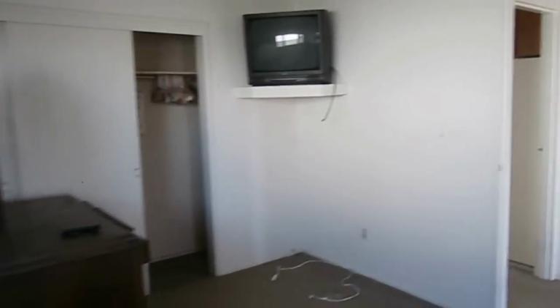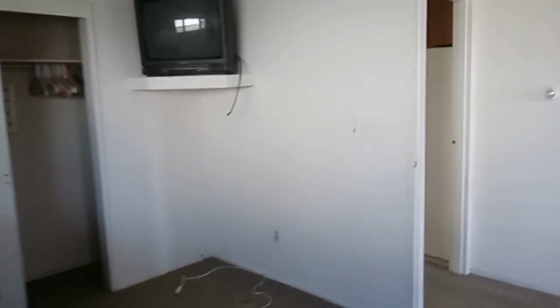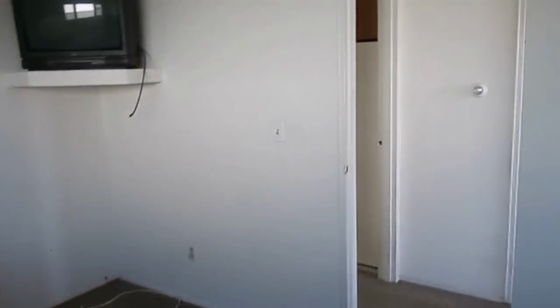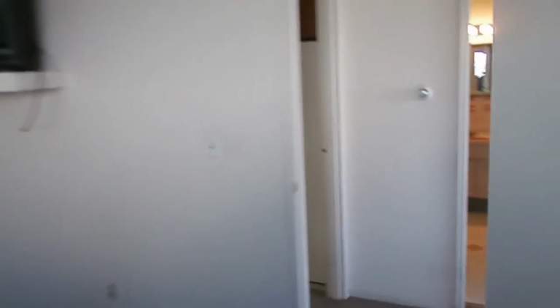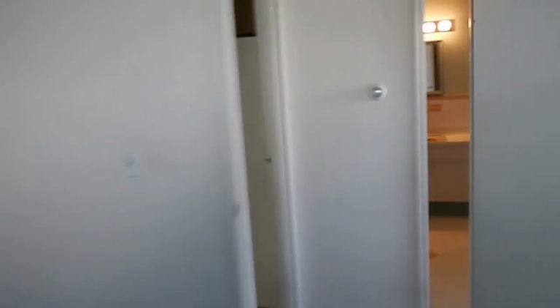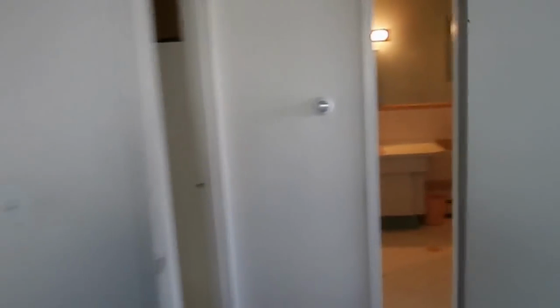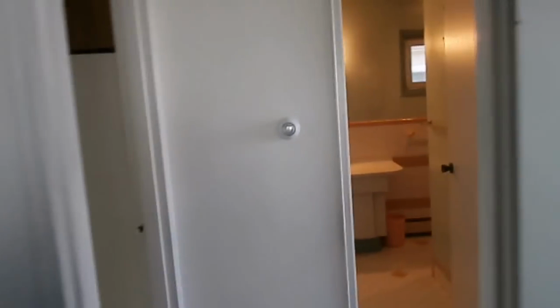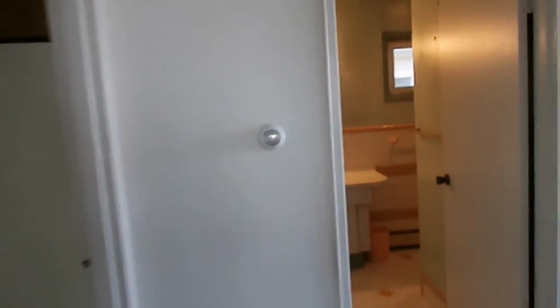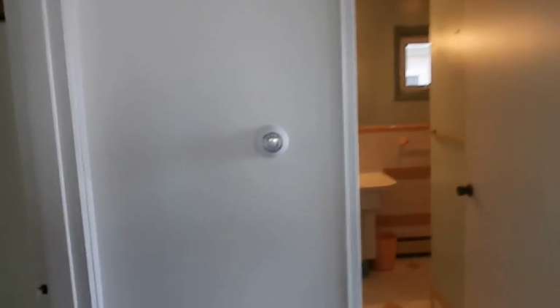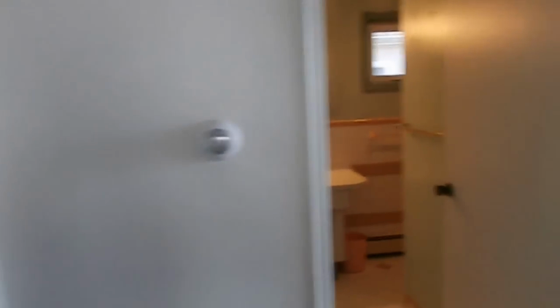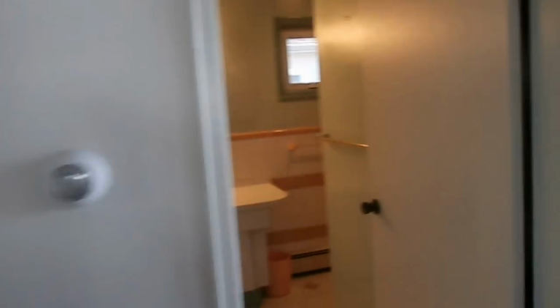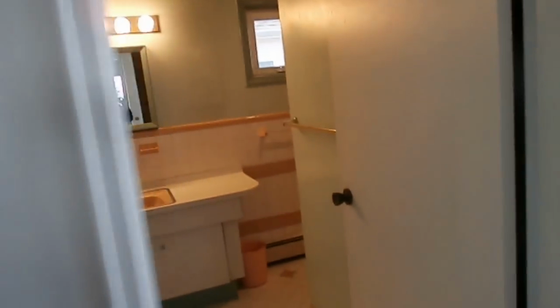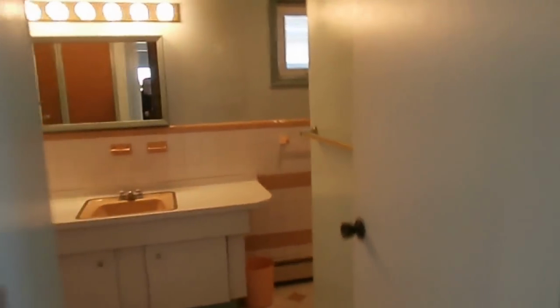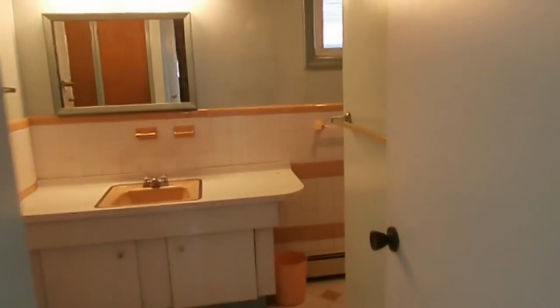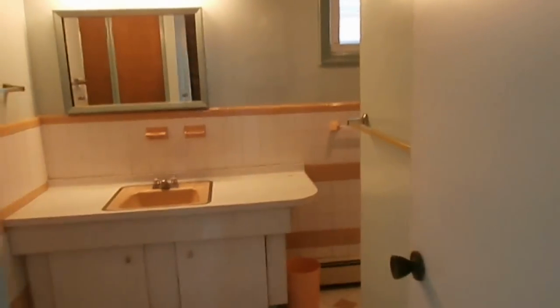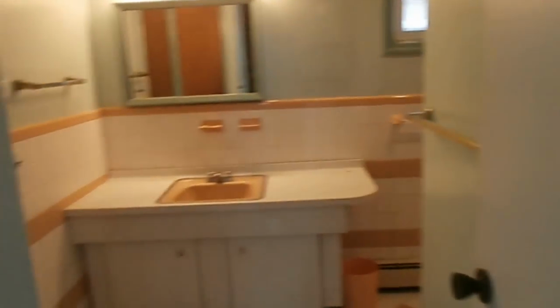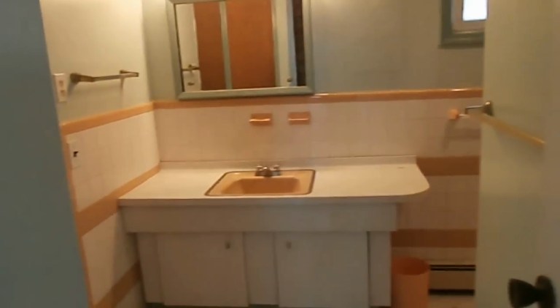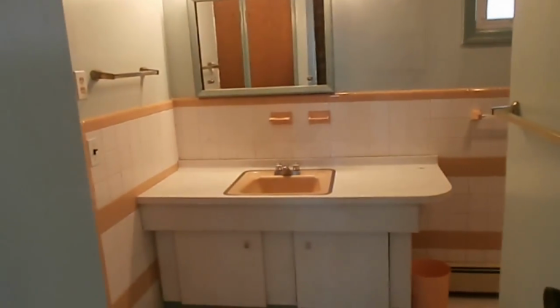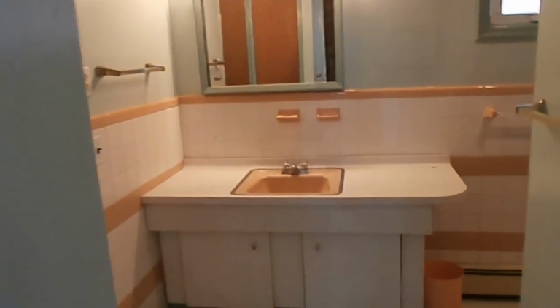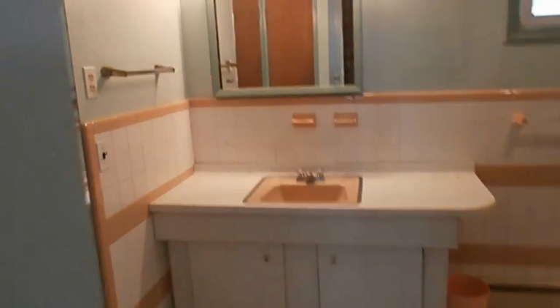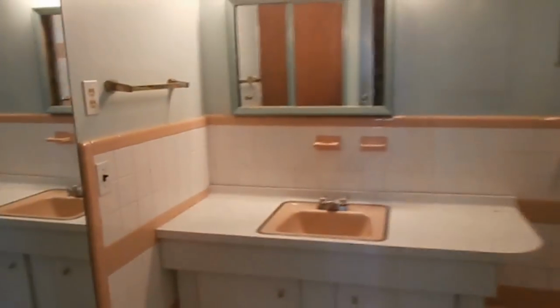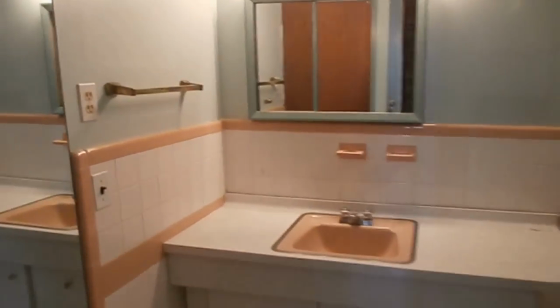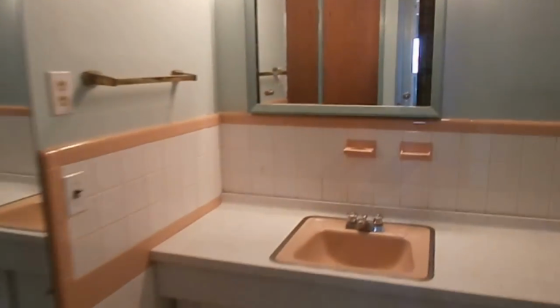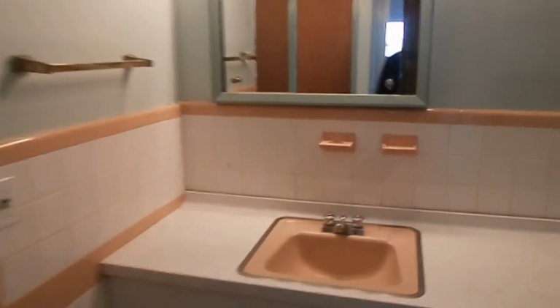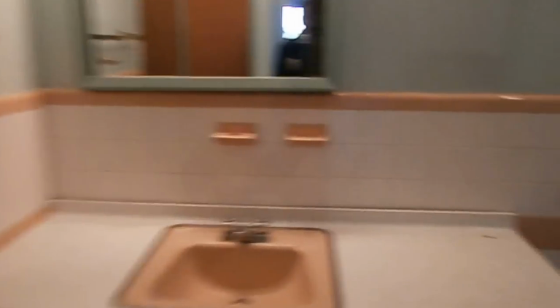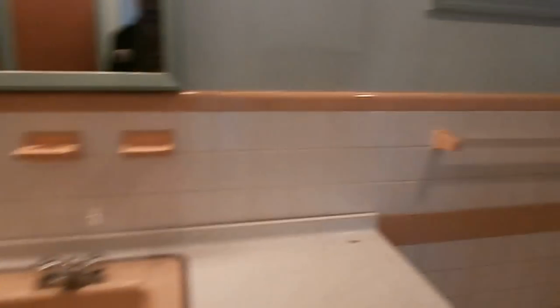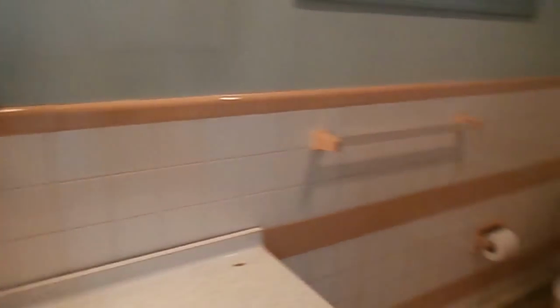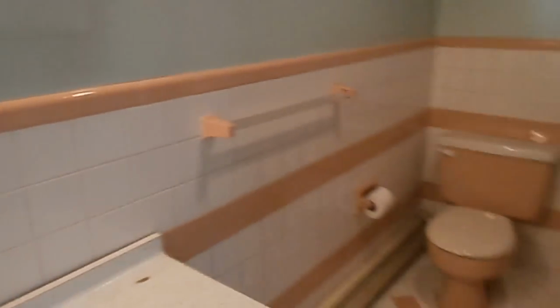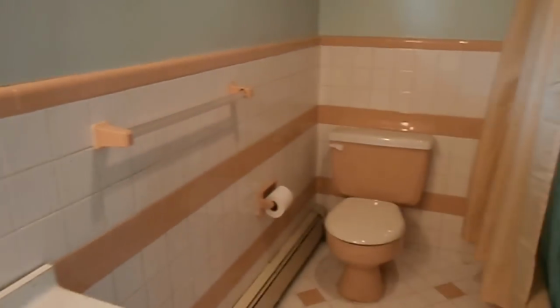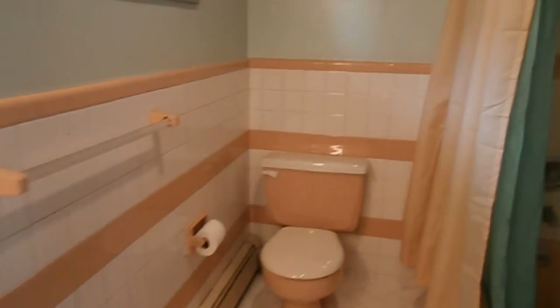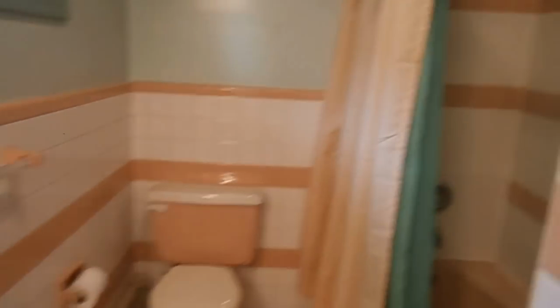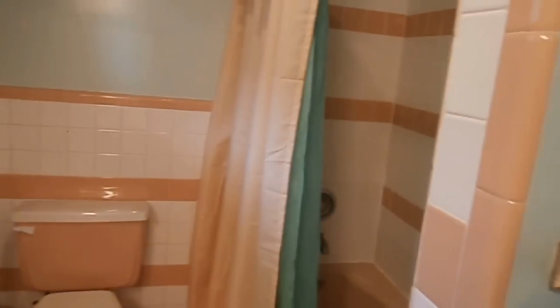It's one bedroom. You have your own thermostat — heat, electric, and water are included. You pay your own cable. Bathroom has a tub with a shower.